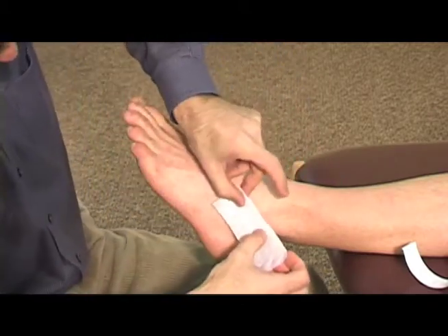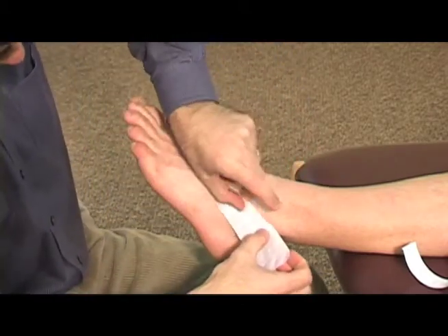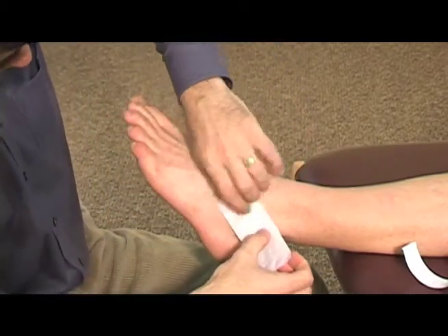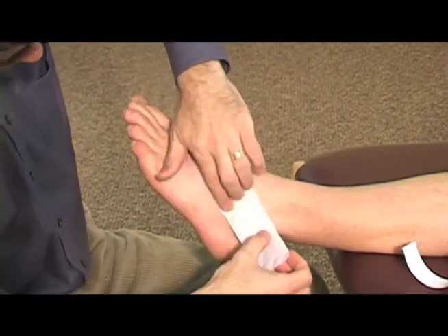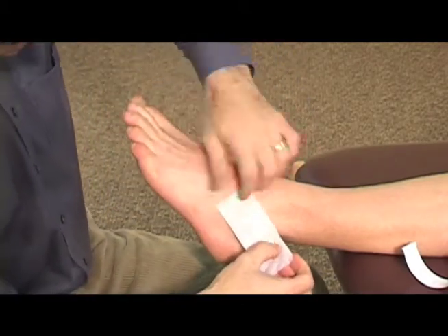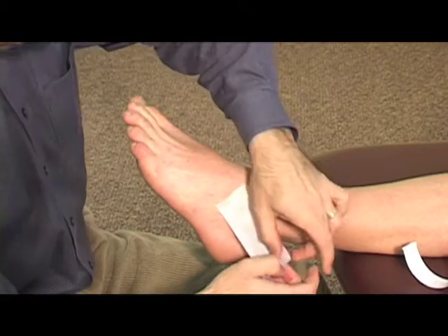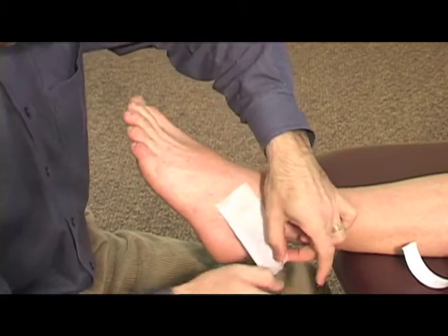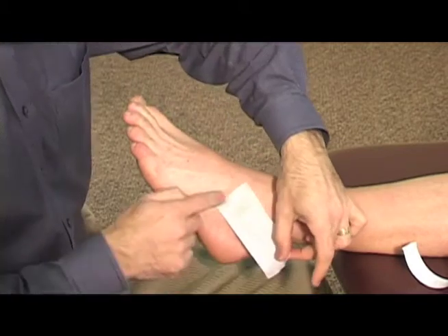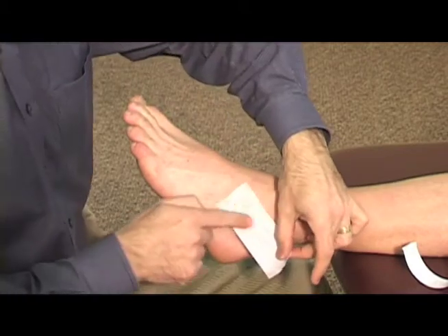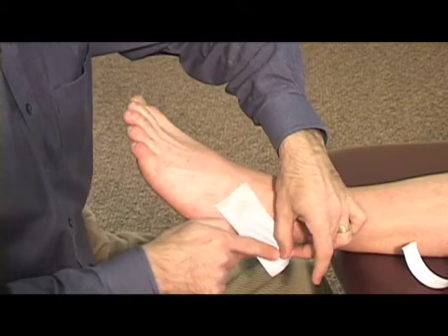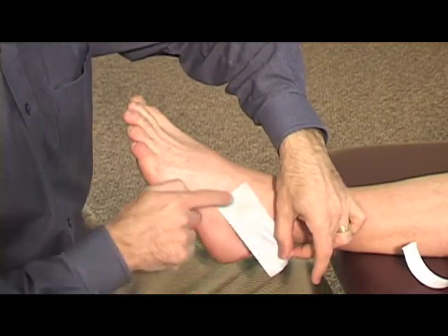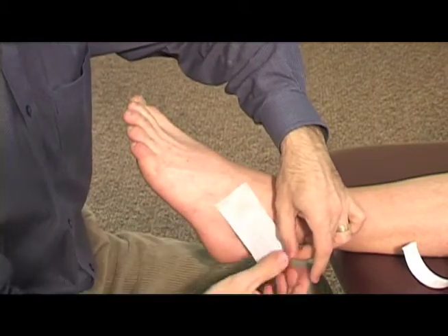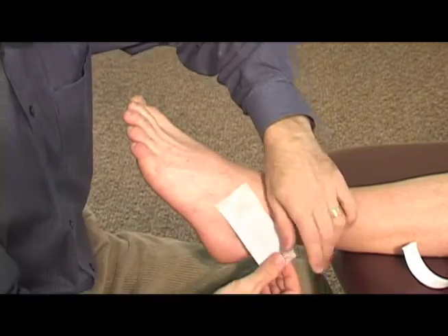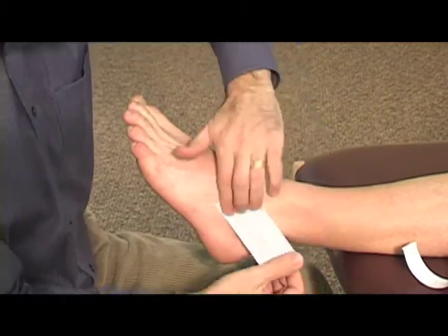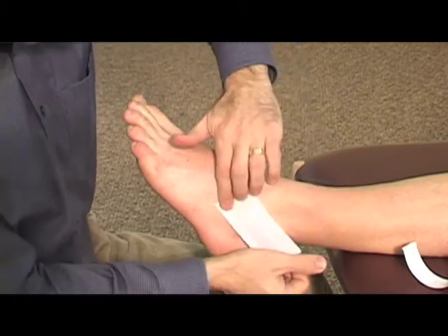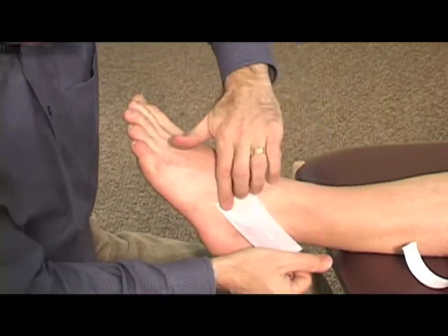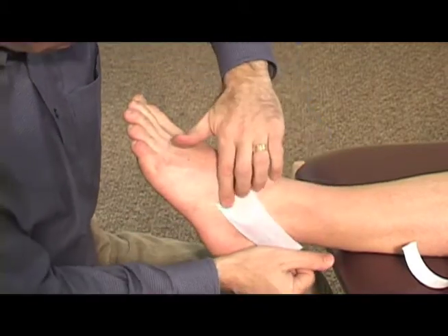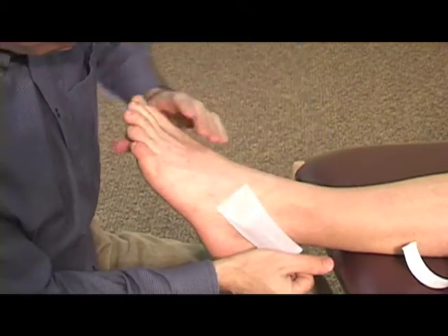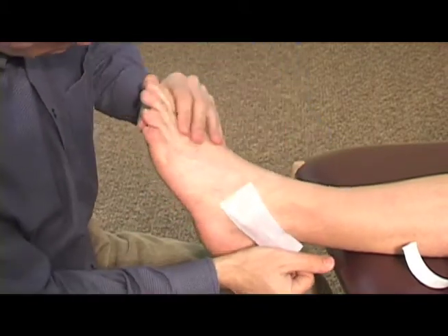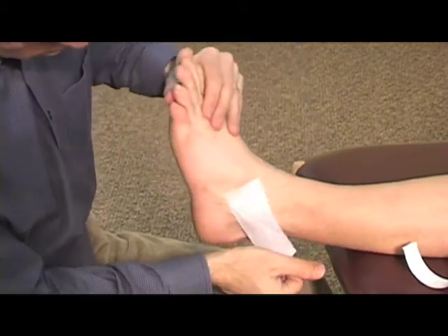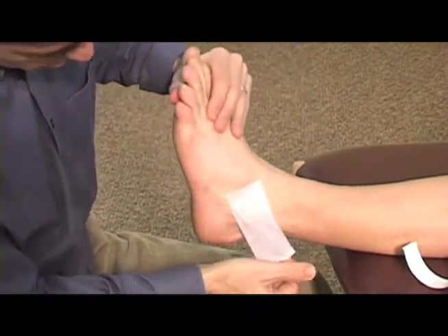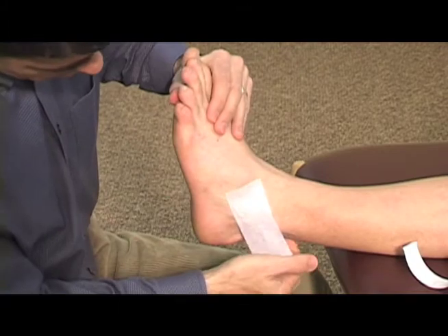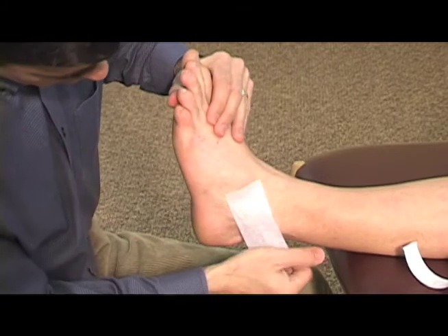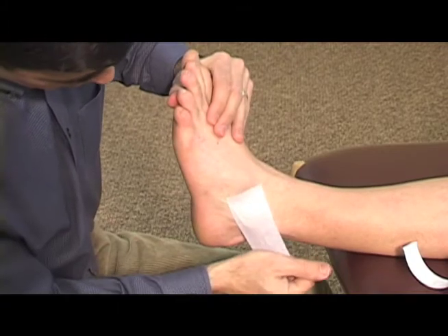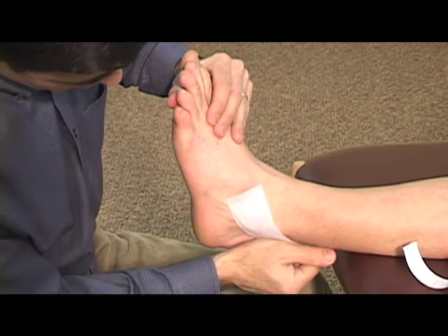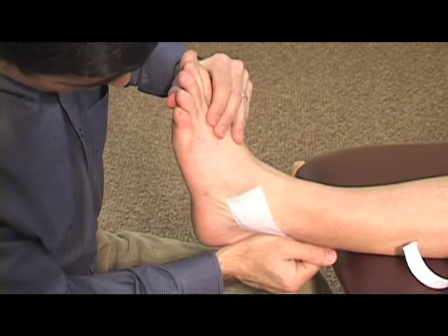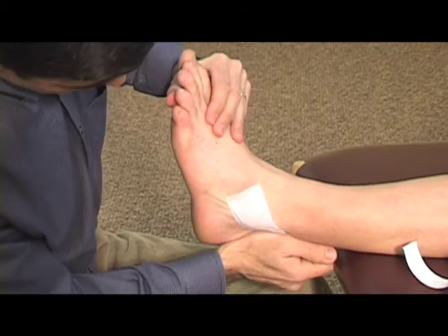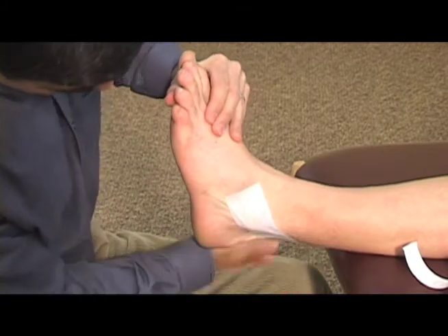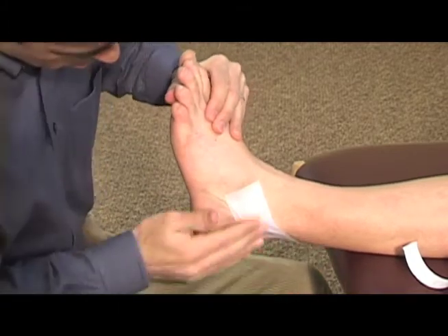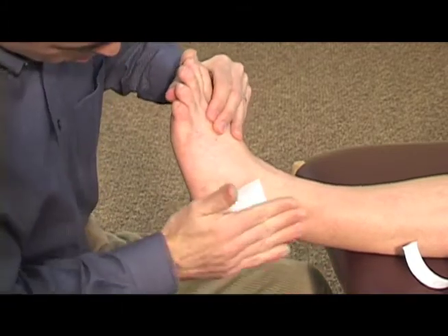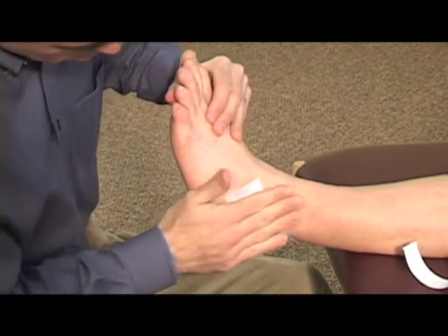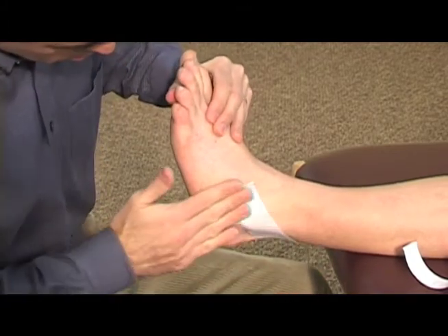You'll come a little bit up as you come back, so the ankle needs to be up and back. Bring the foot up into slight dorsiflexion and just lay that tape down.